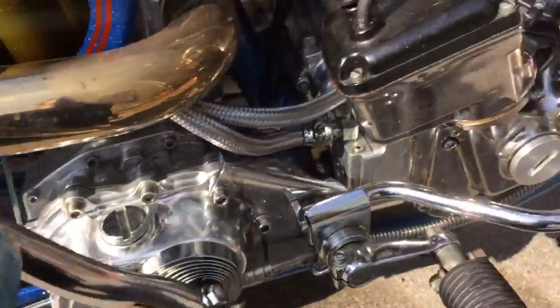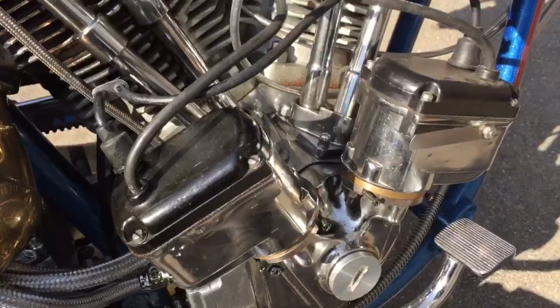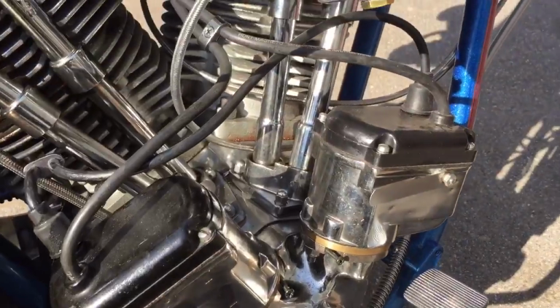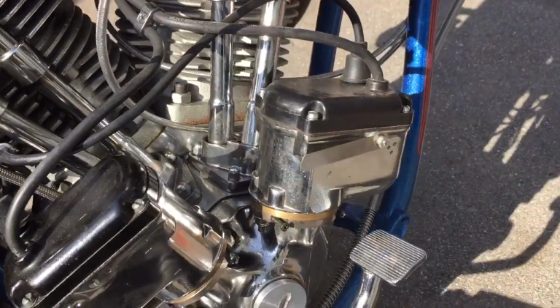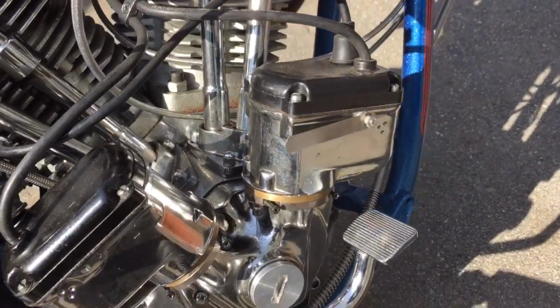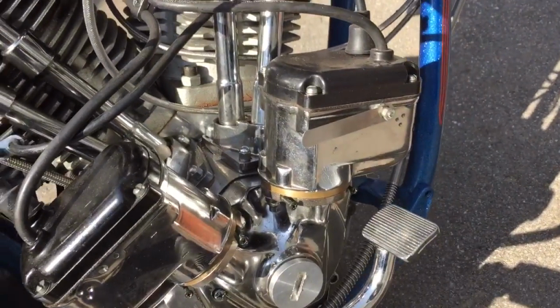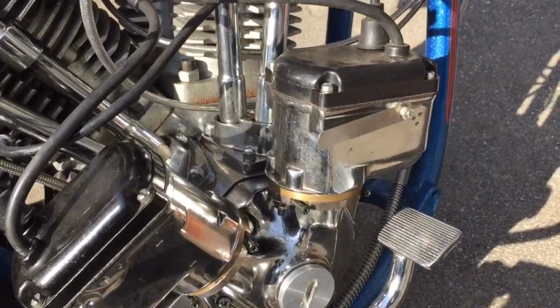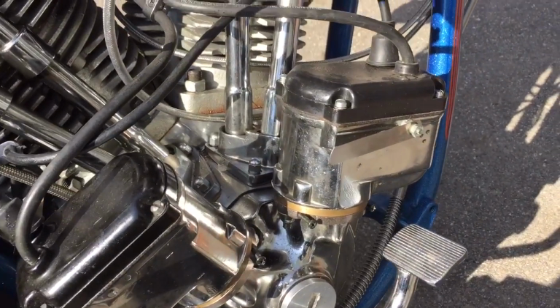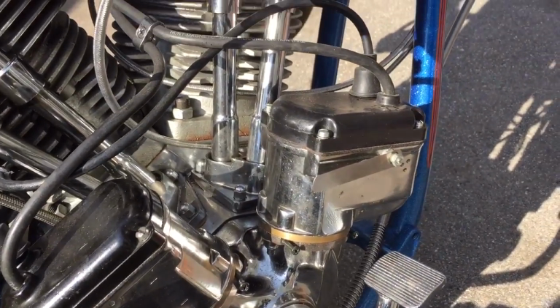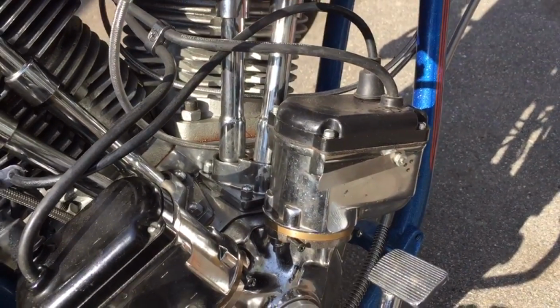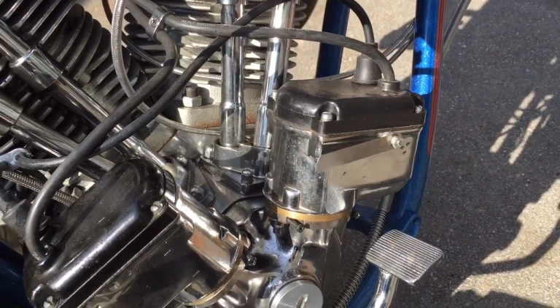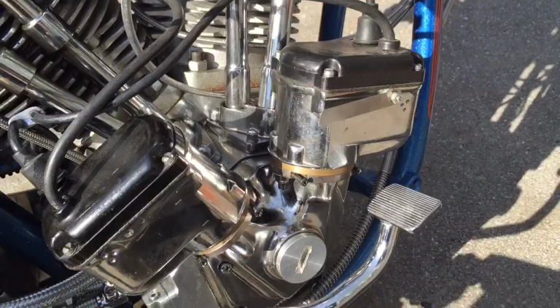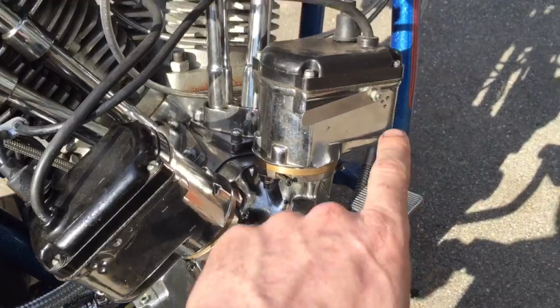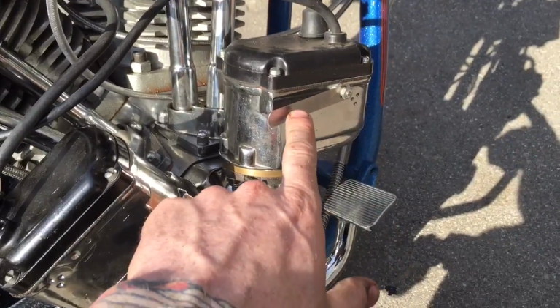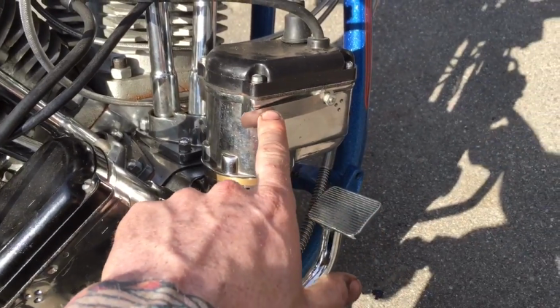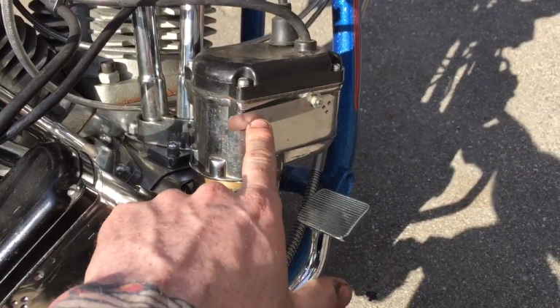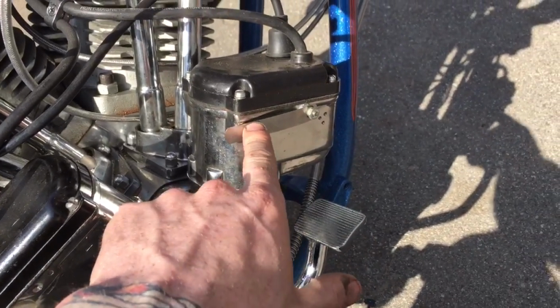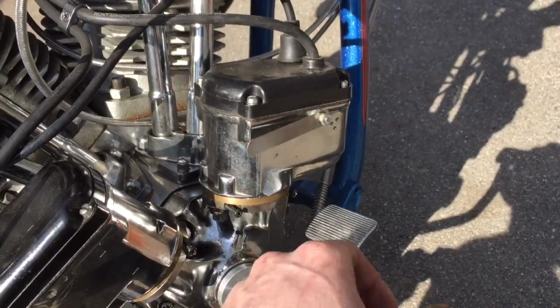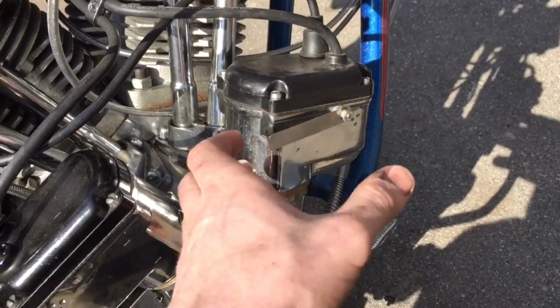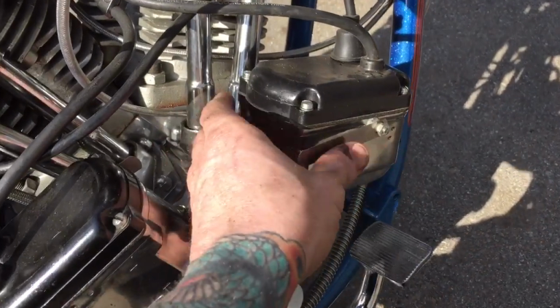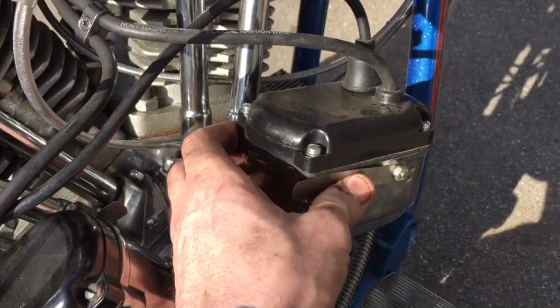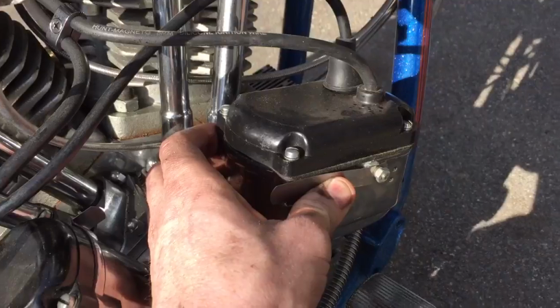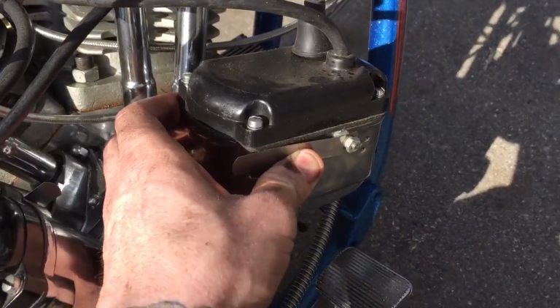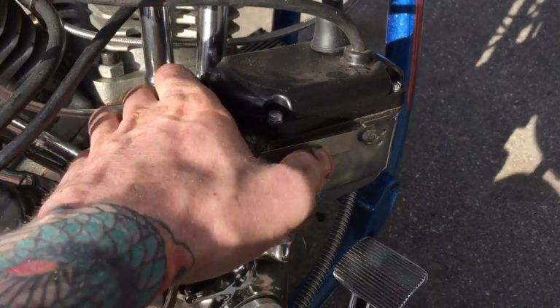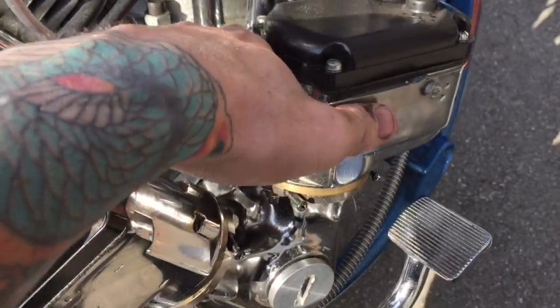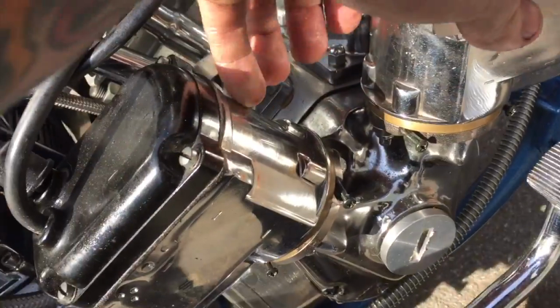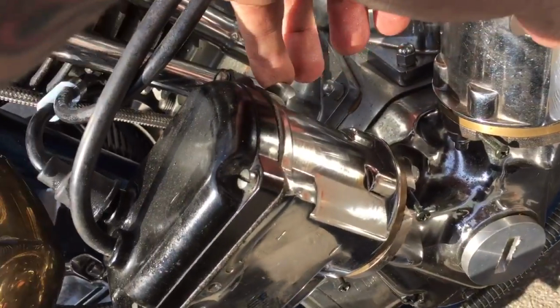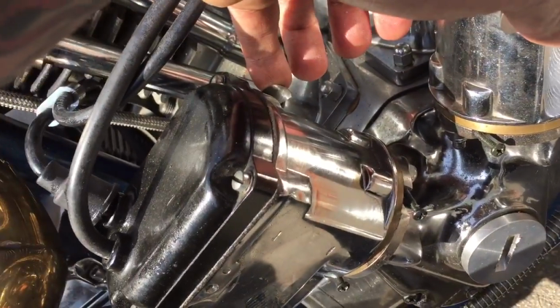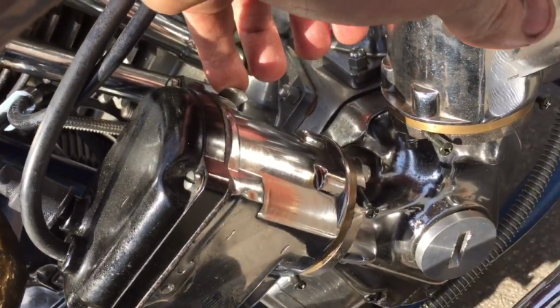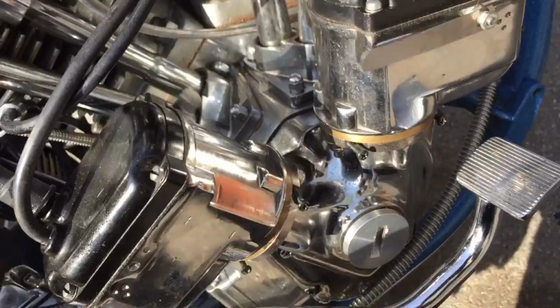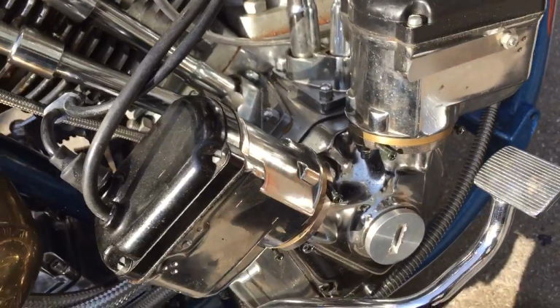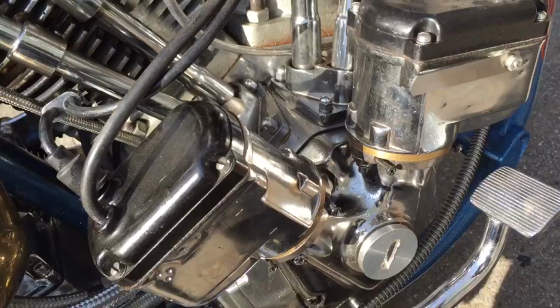Your on-off switch — when you want to shut the bike off, there's a feeler gauge on each magneto. All you do is squeeze that one to shut that cylinder off, and squeeze the one on the inside to shut that cylinder off, and it kills the bike.